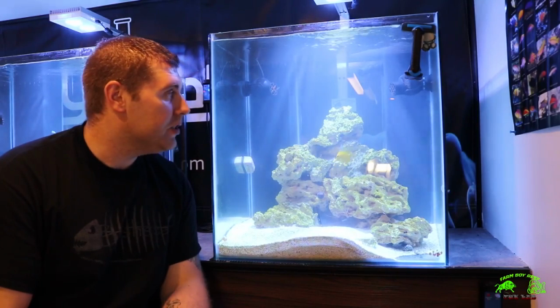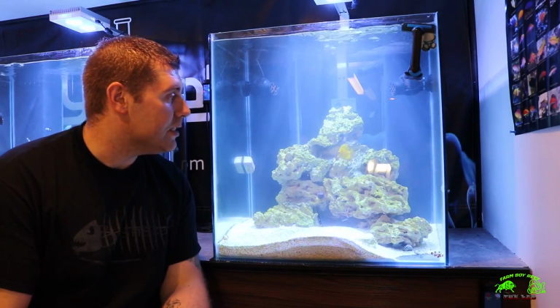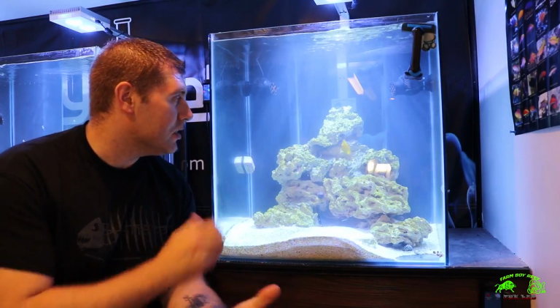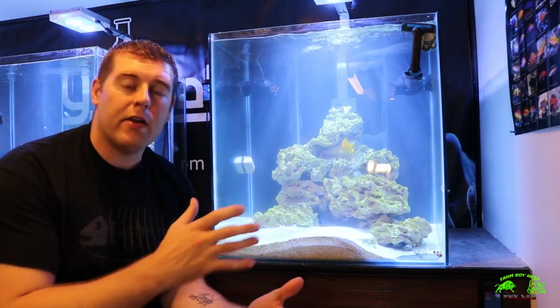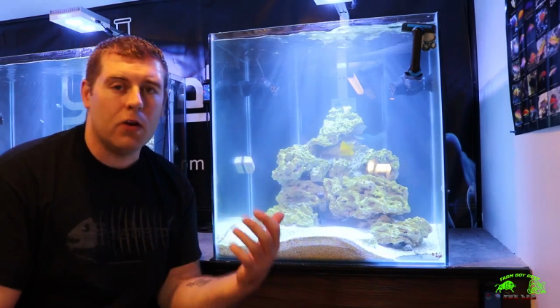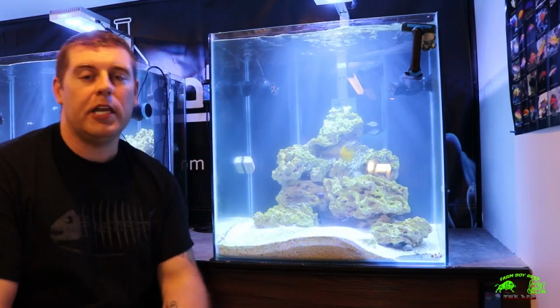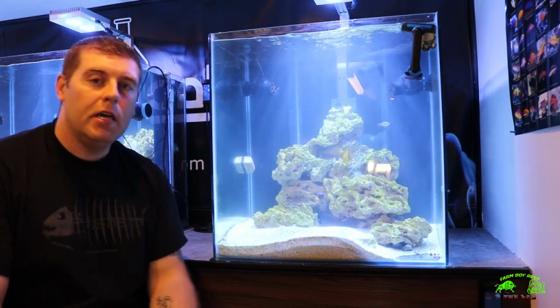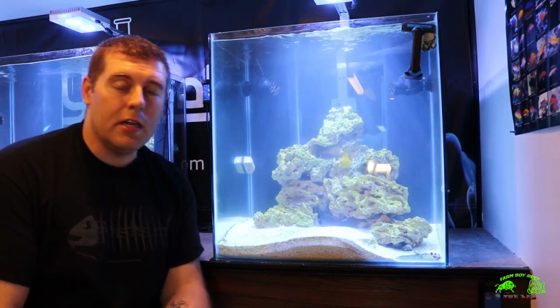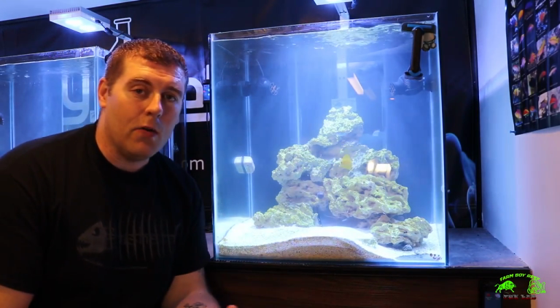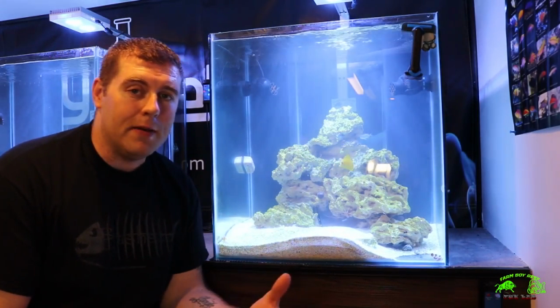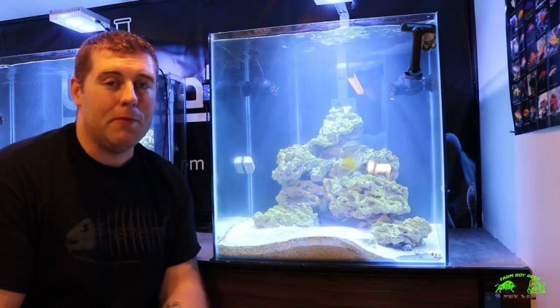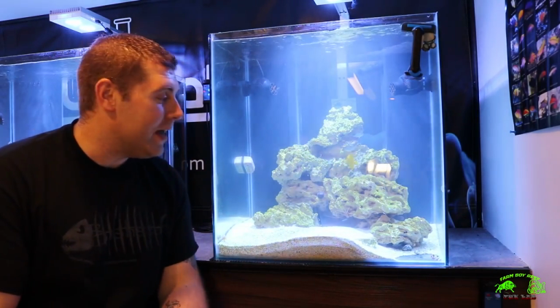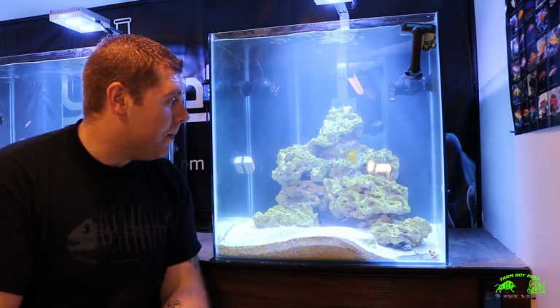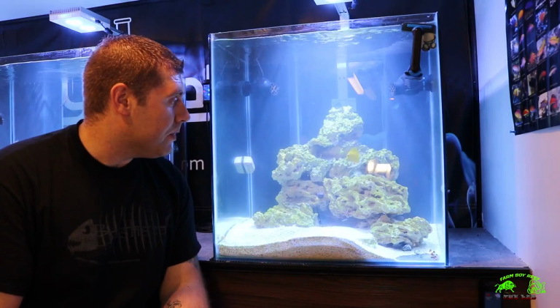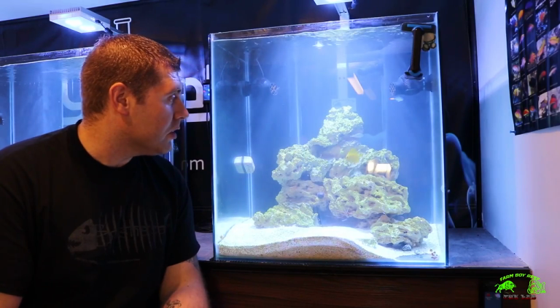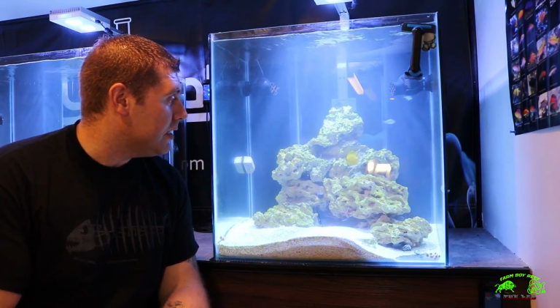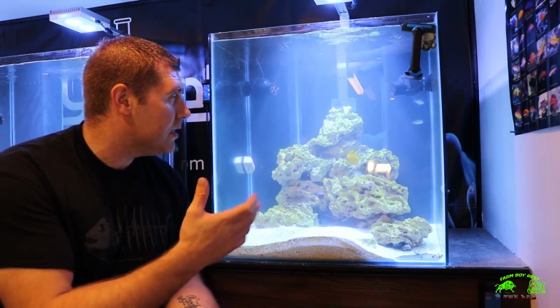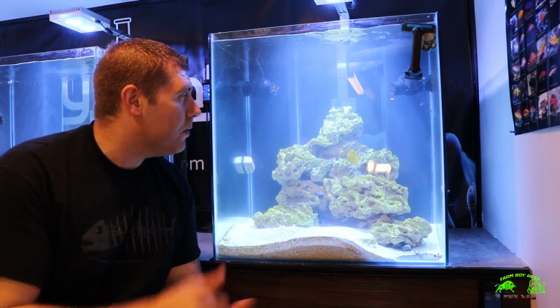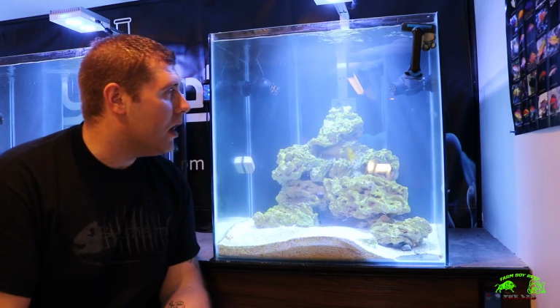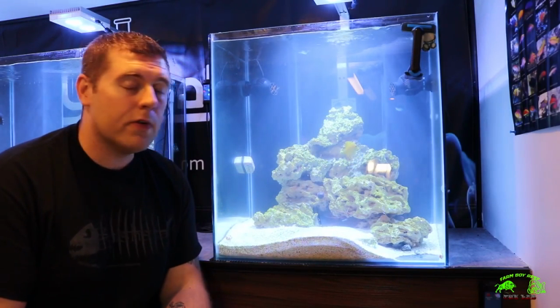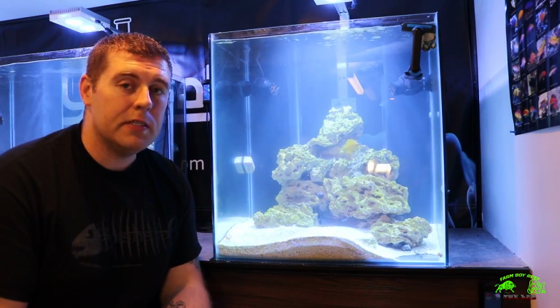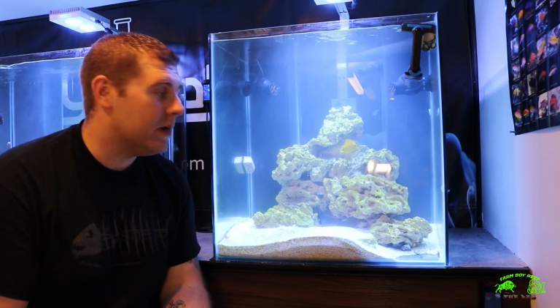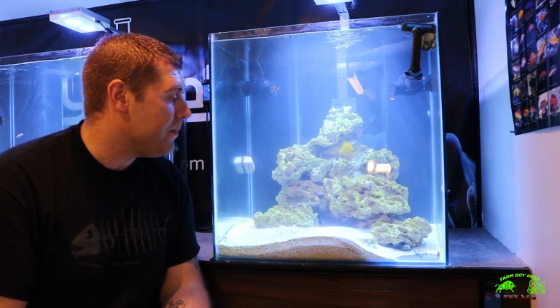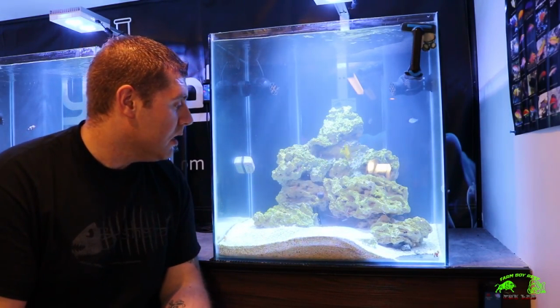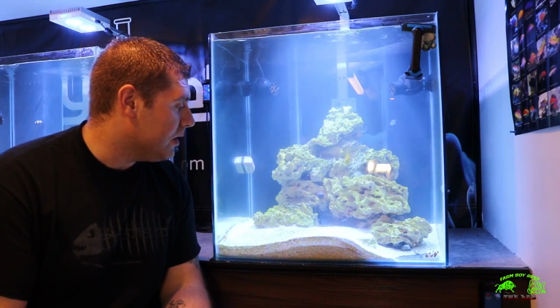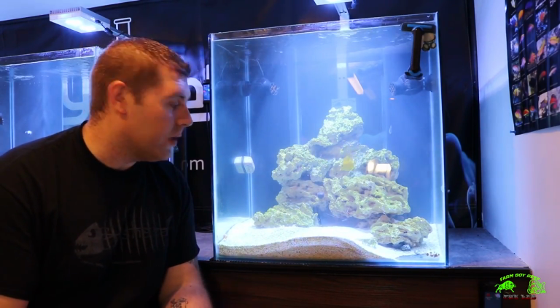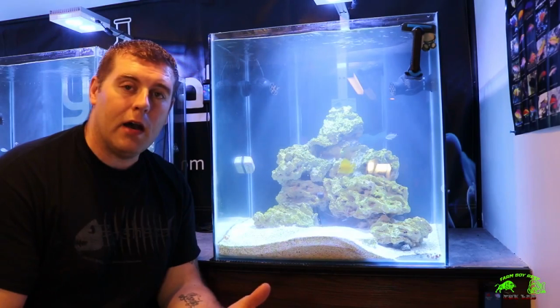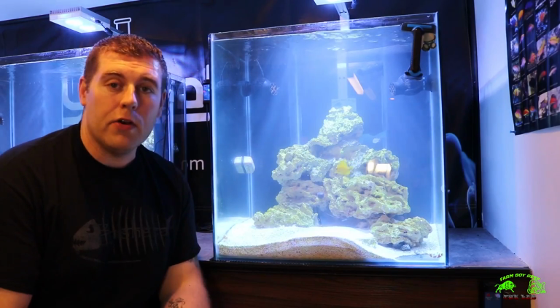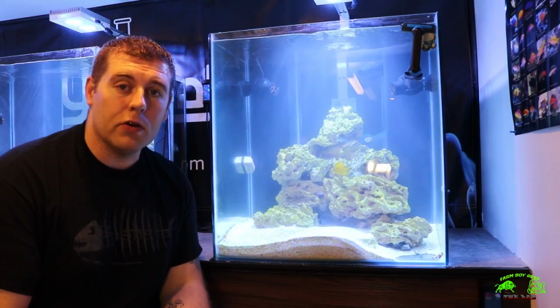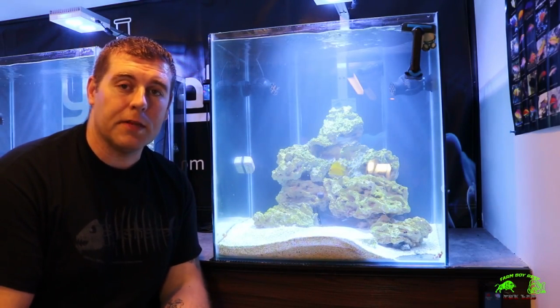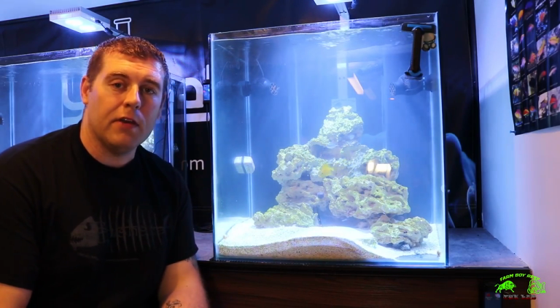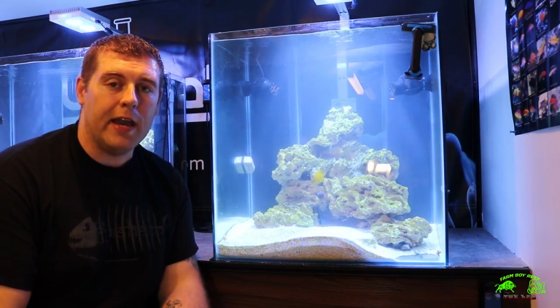As you guys can see it's a little foggy right now — I did a water change, I probably shouldn't have done it right away but I did. But things are looking good. The tangs are there, we've got our reef chromis, everybody's happy. I can't wait to show you all the other new little critters I'm gonna have in there.